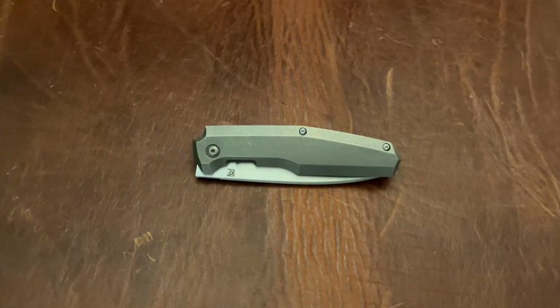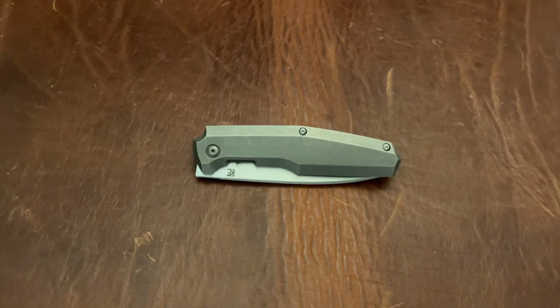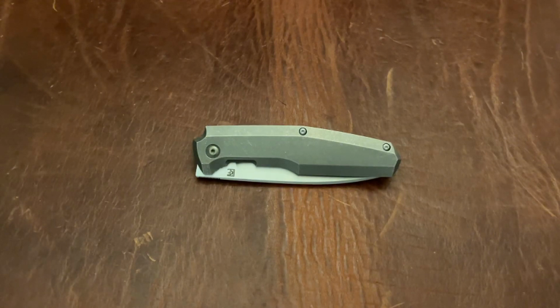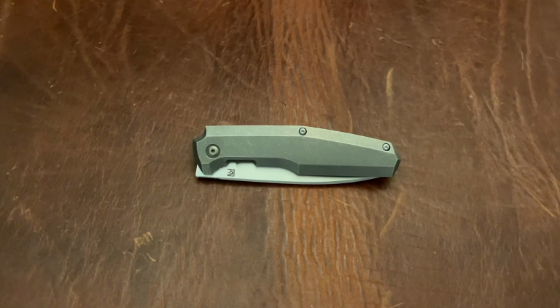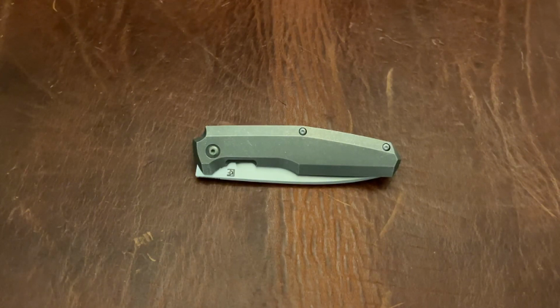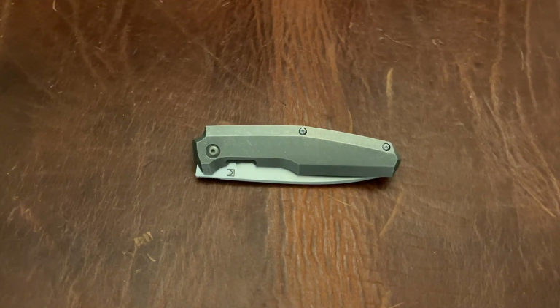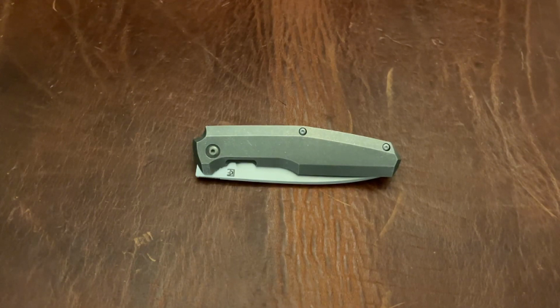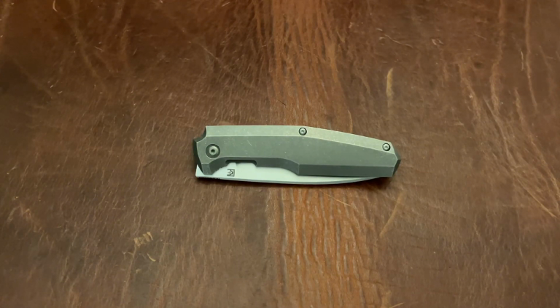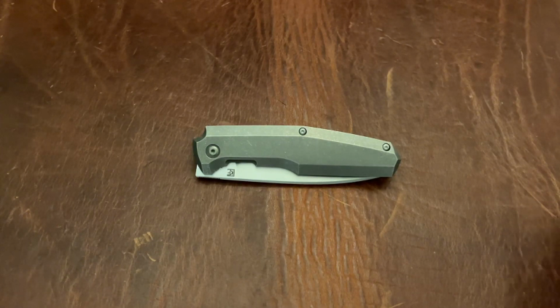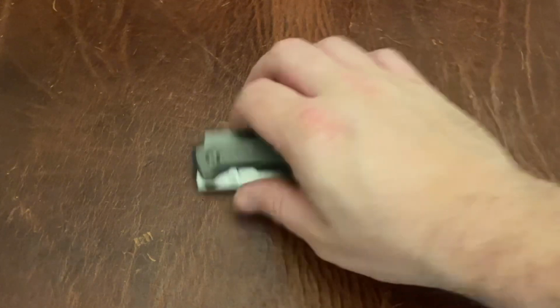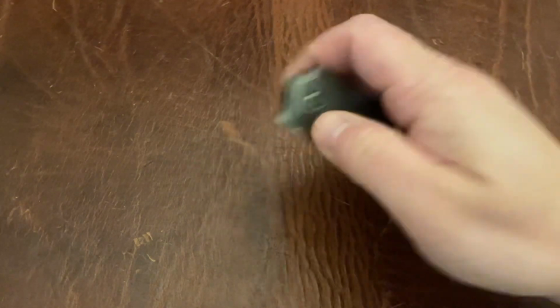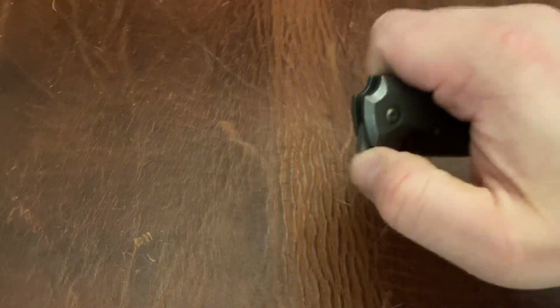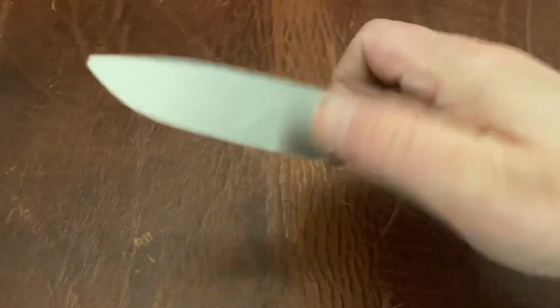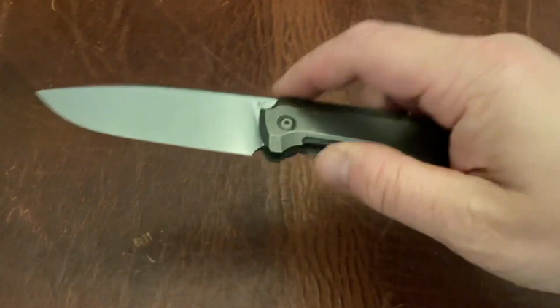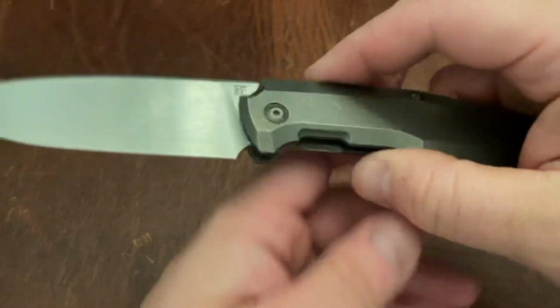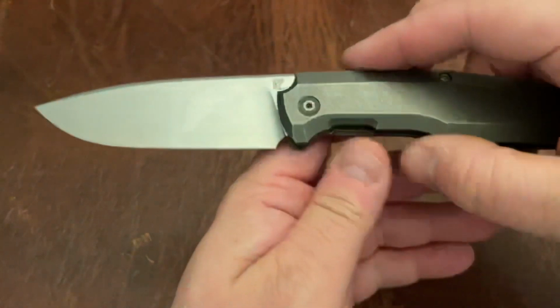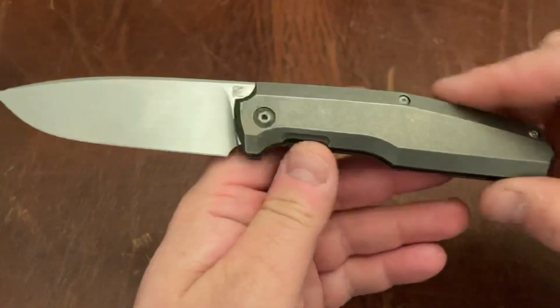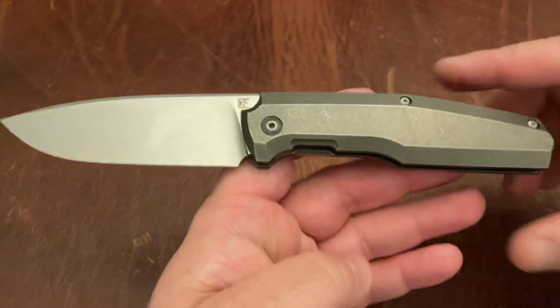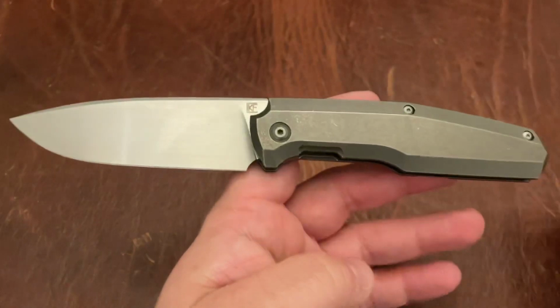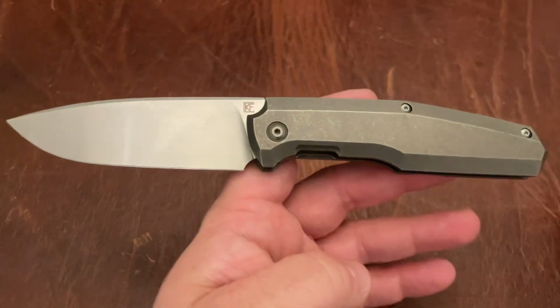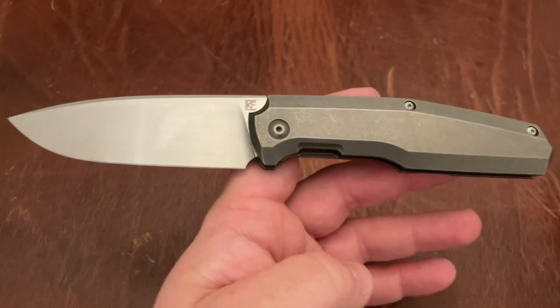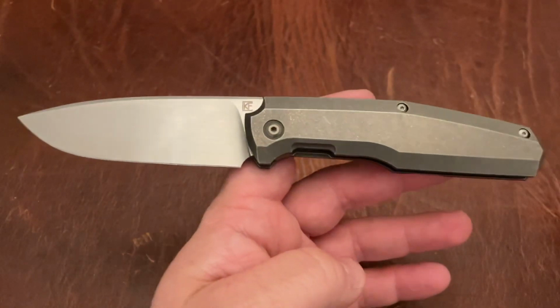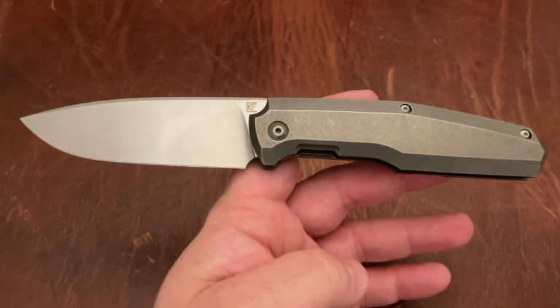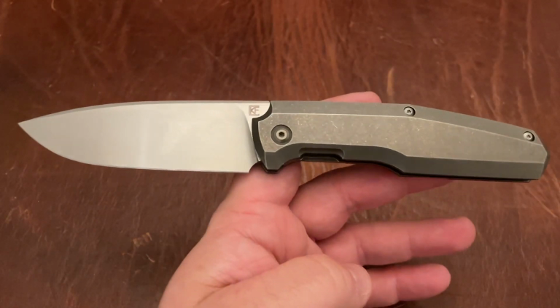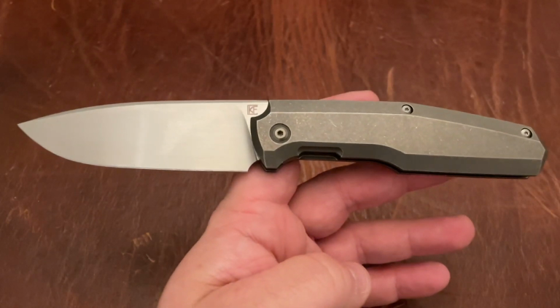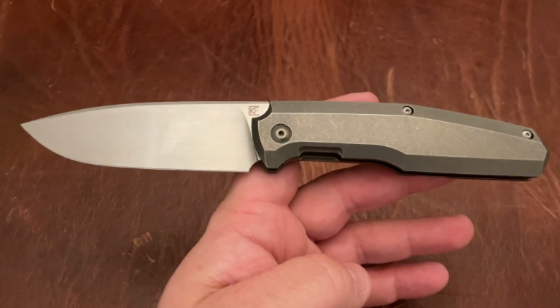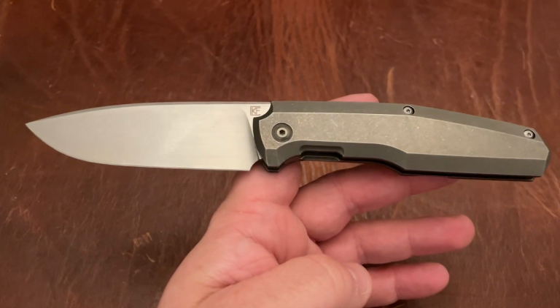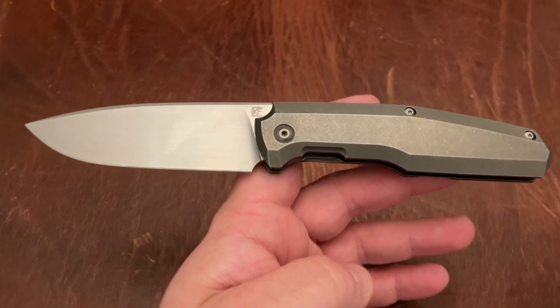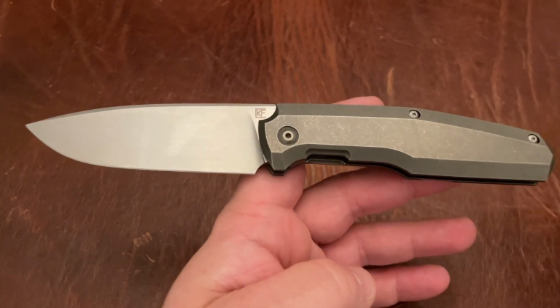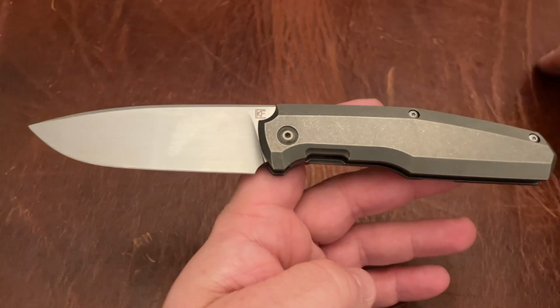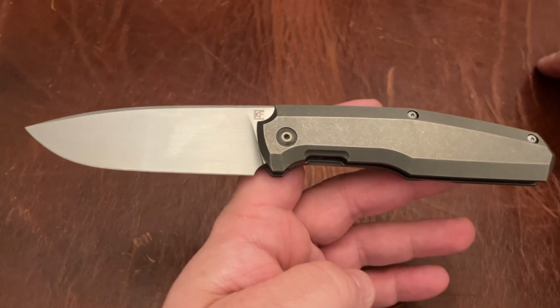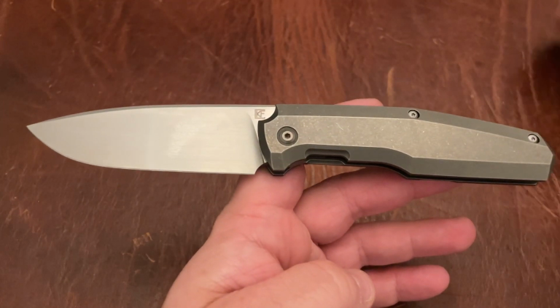Triple E EDC back again with another knife video. This is the CKF 520. I've reviewed the carbon fiber version of this before, so I'm not going to go into huge detail on this.